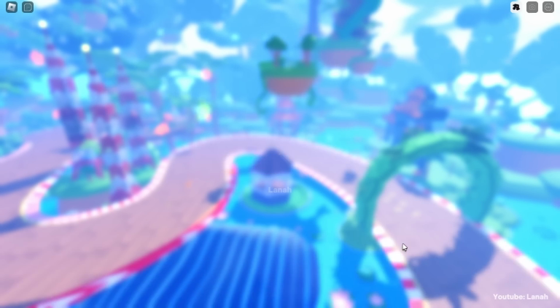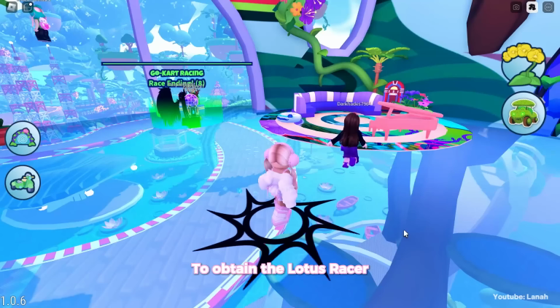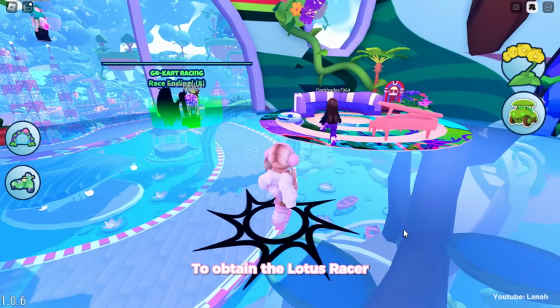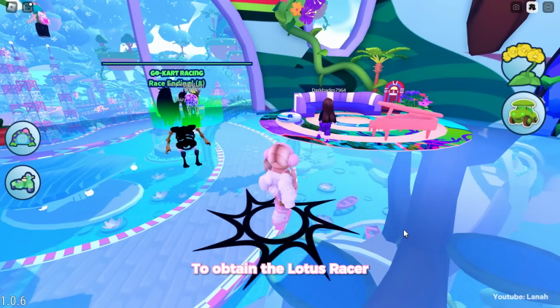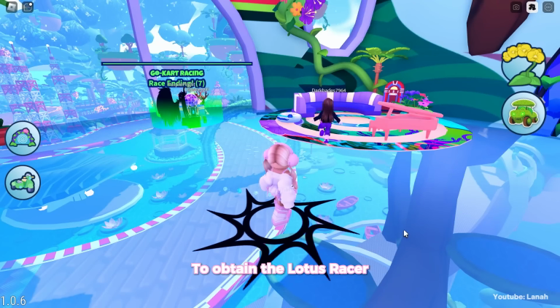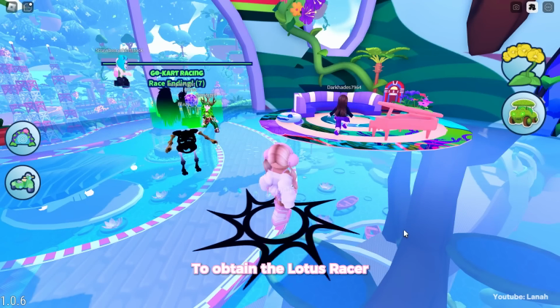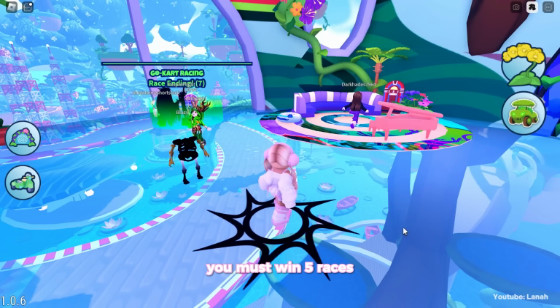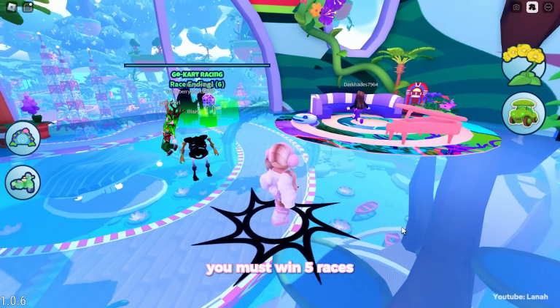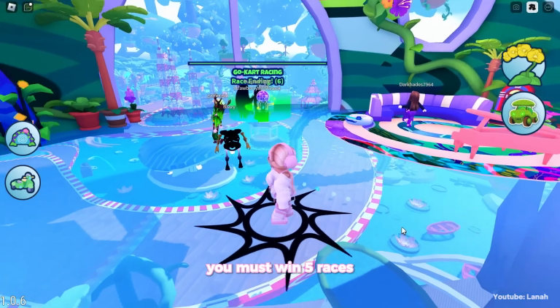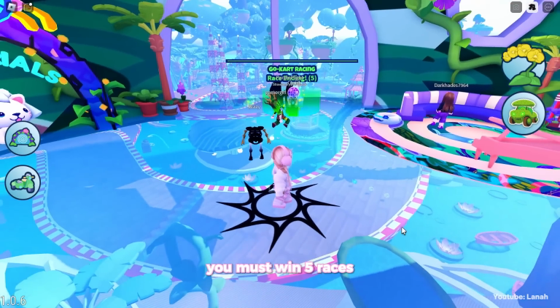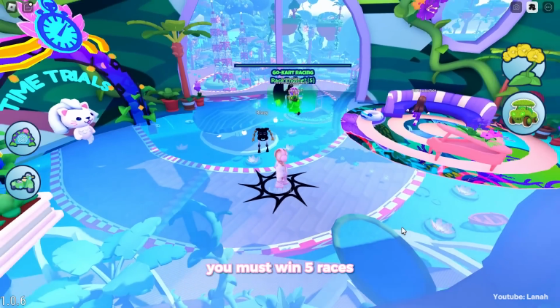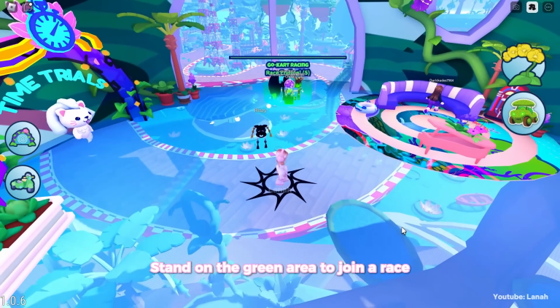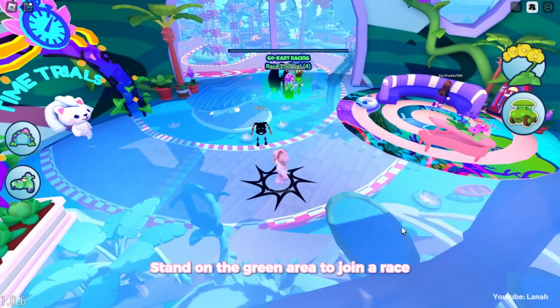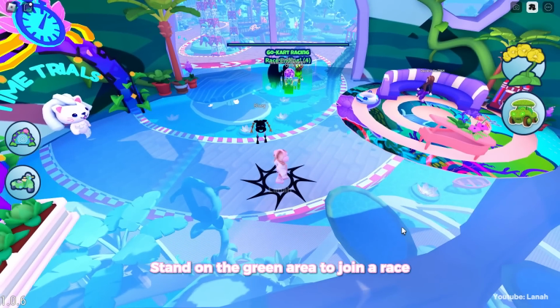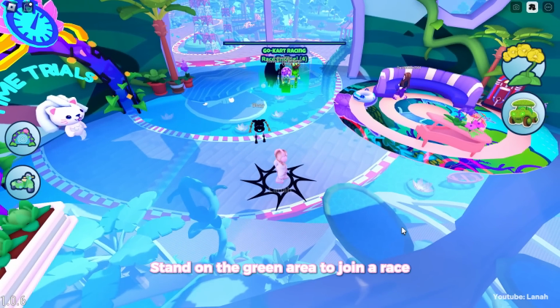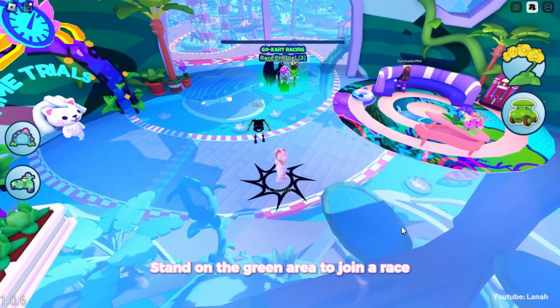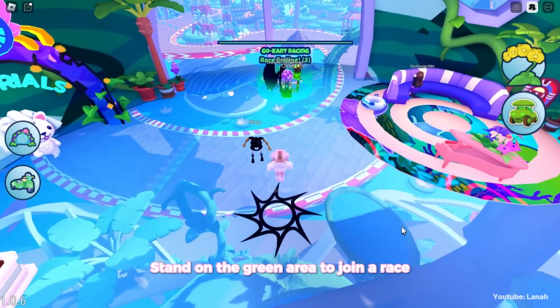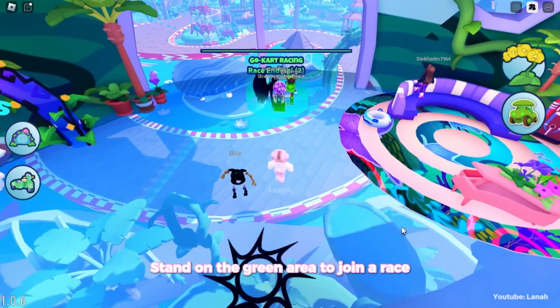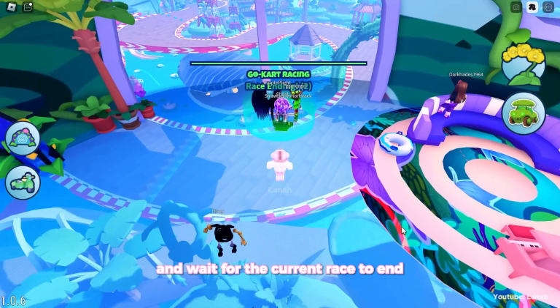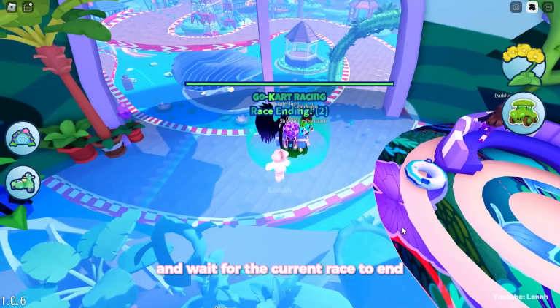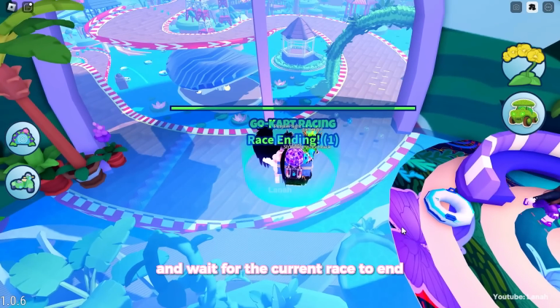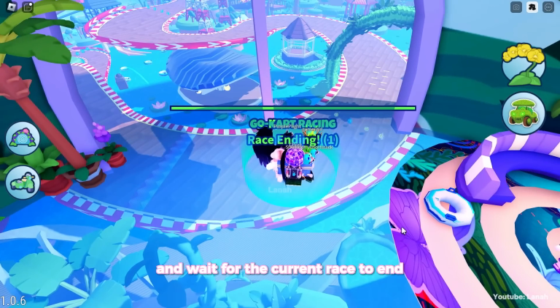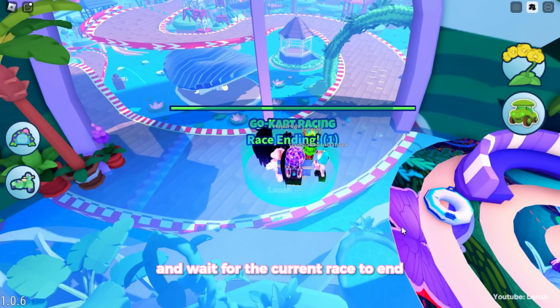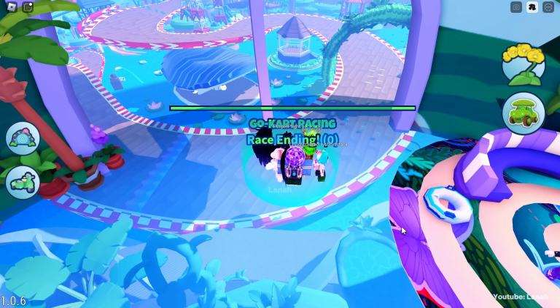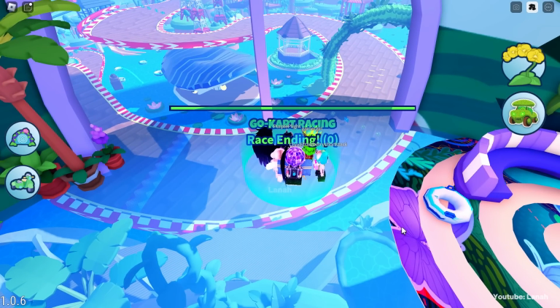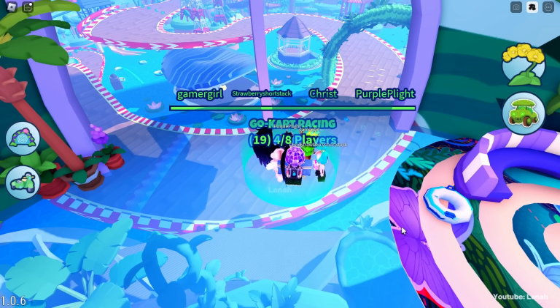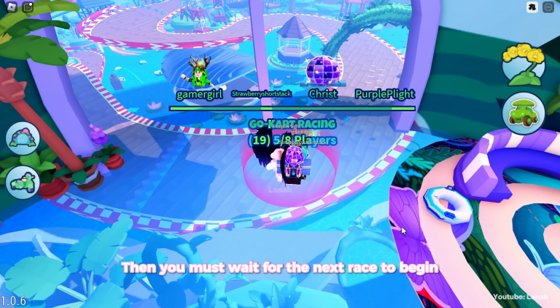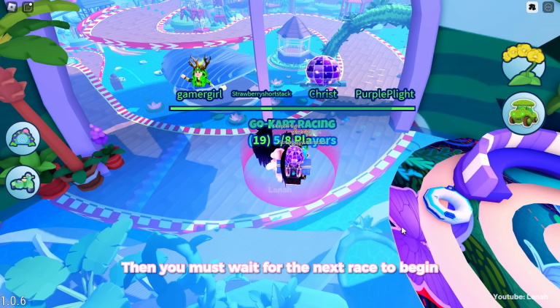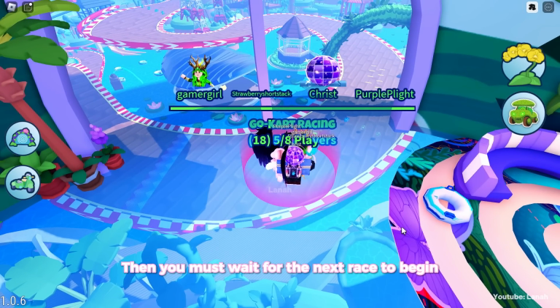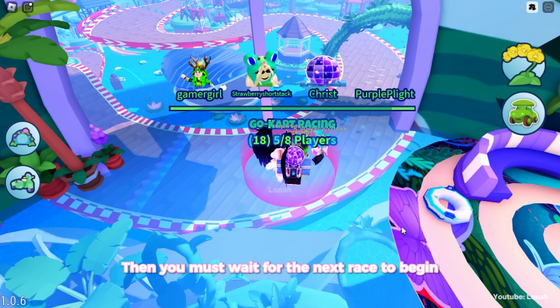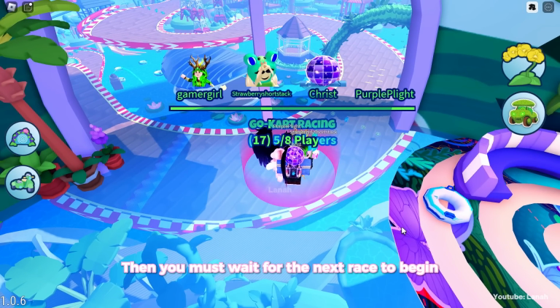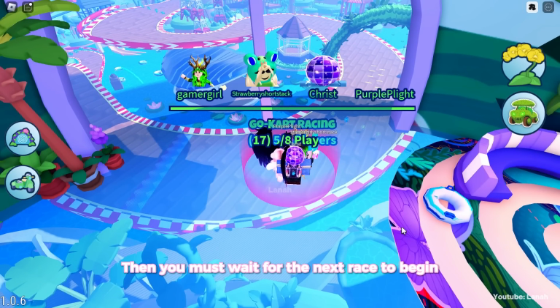To obtain the Lotus Racer, you must win 5 races. Stand on the green area to join a race and wait for the current race to end. Then you must wait for the next race to begin.